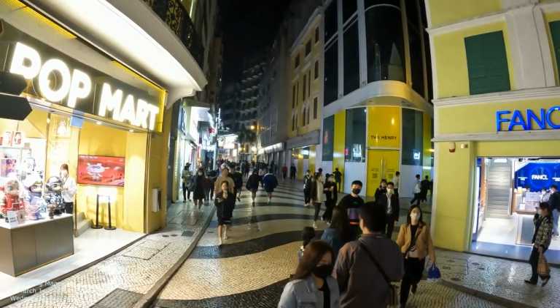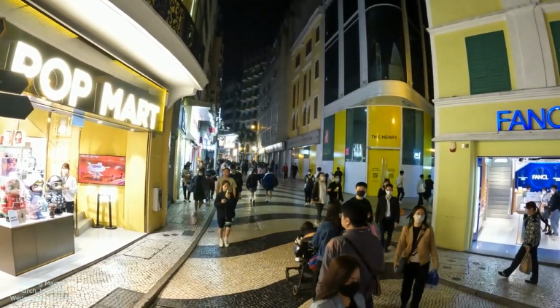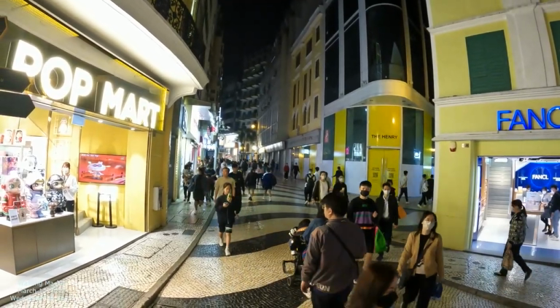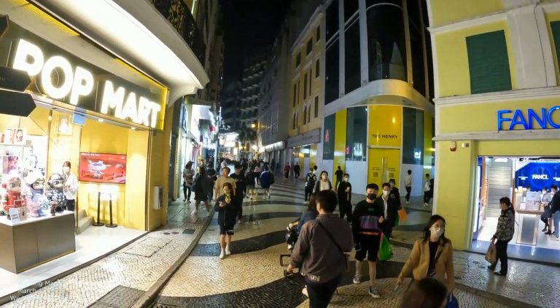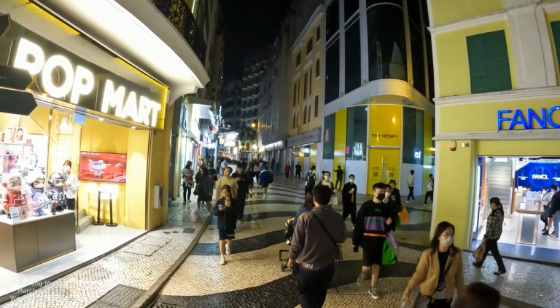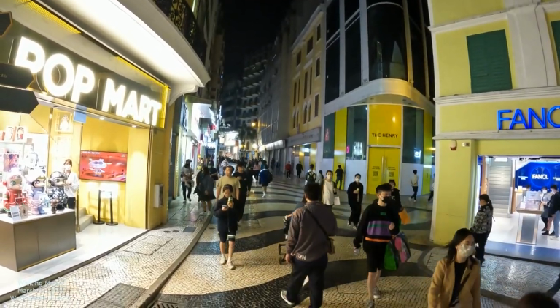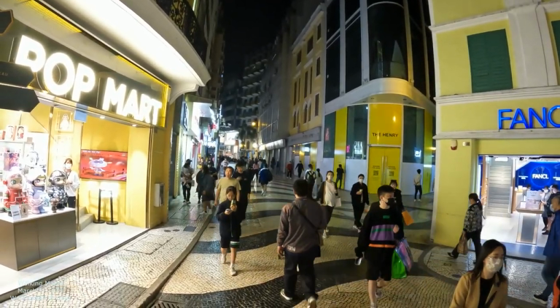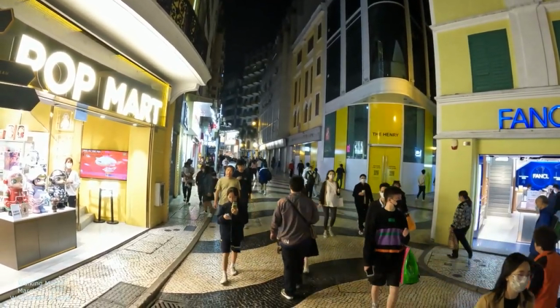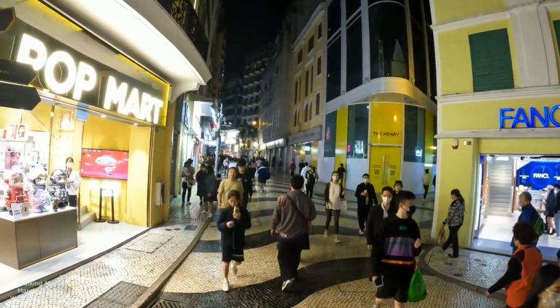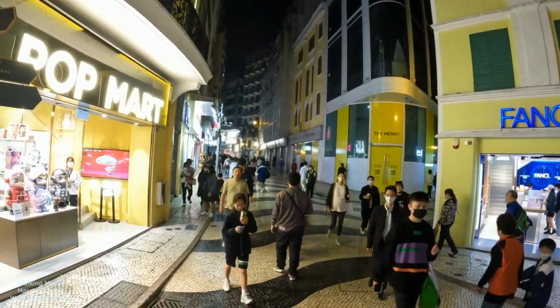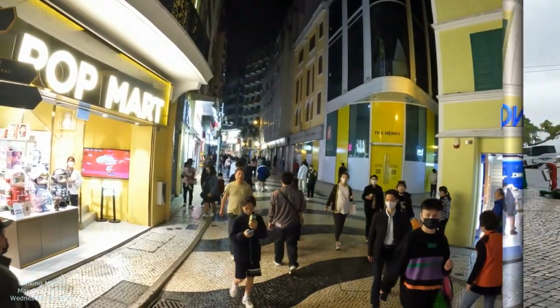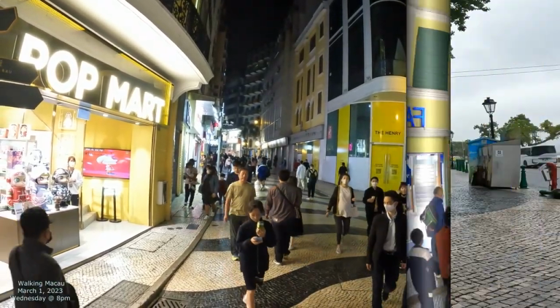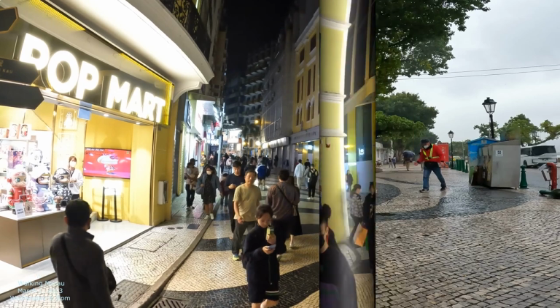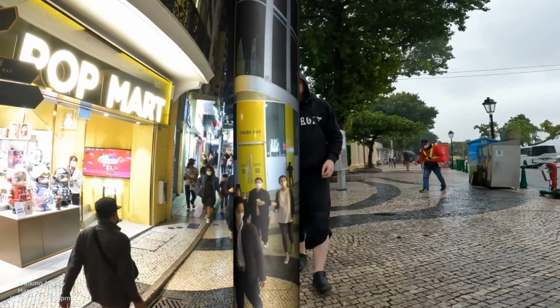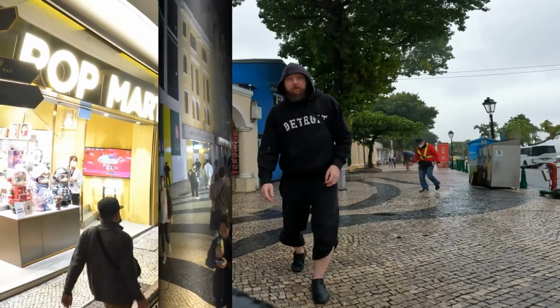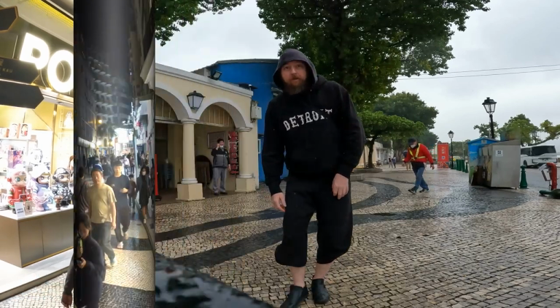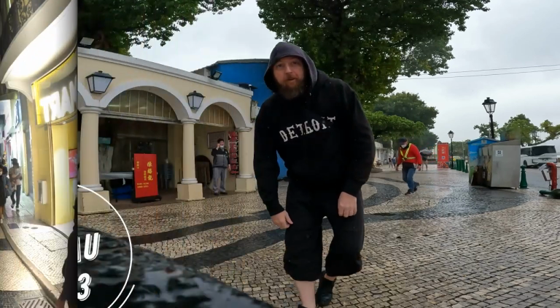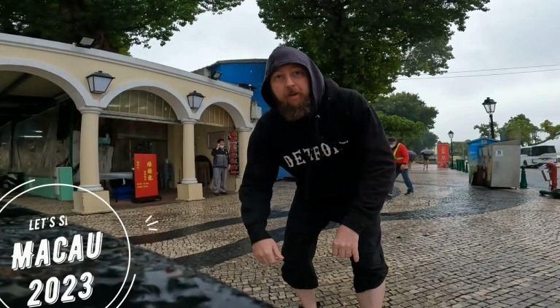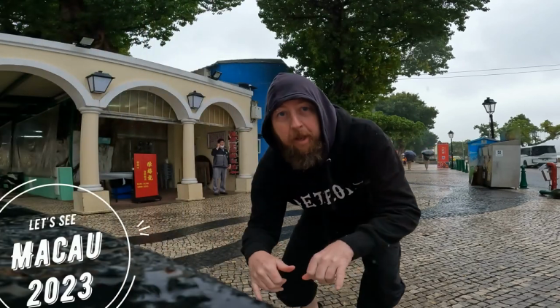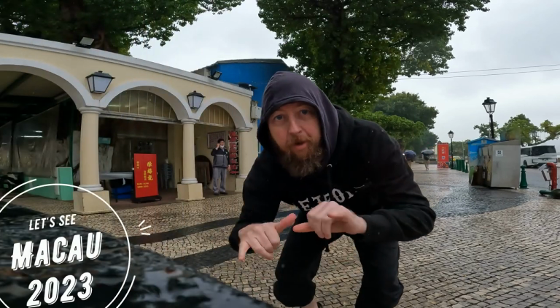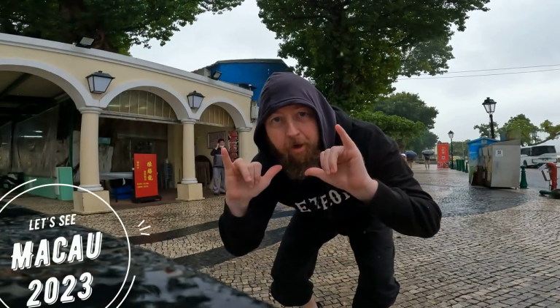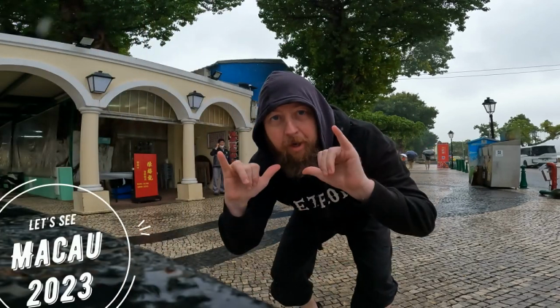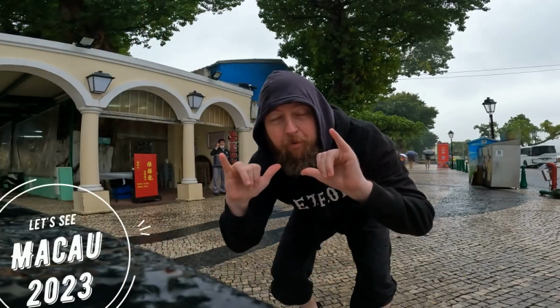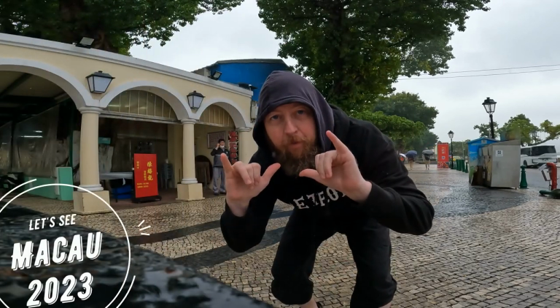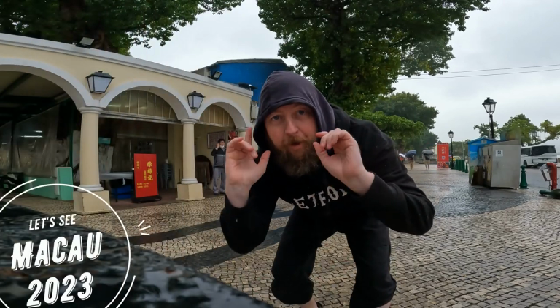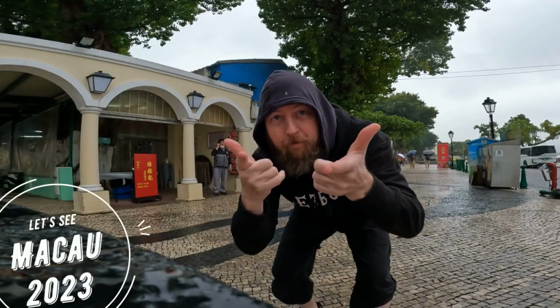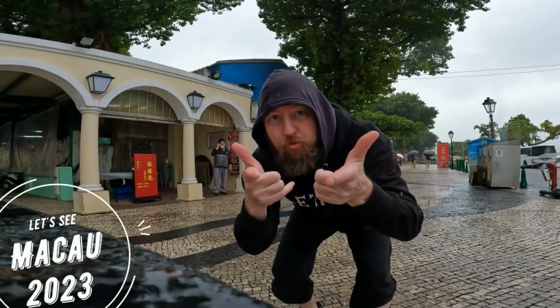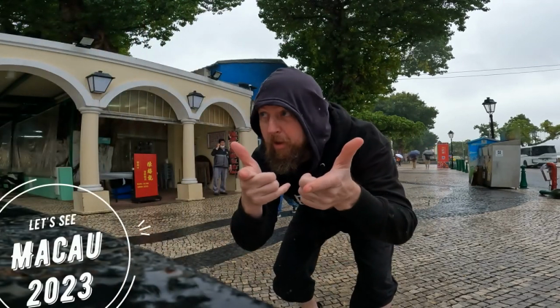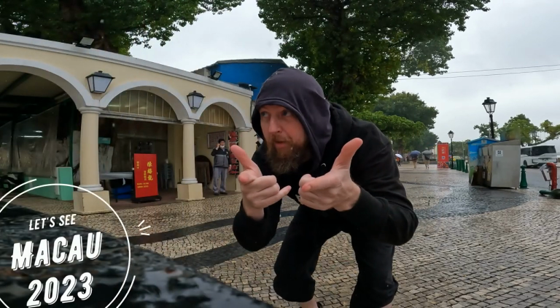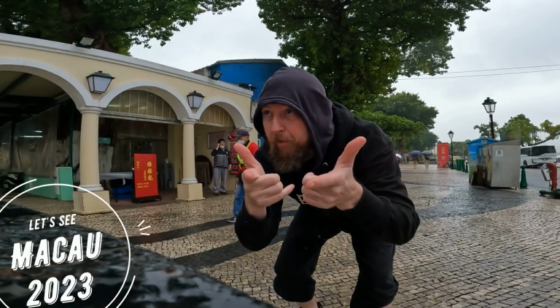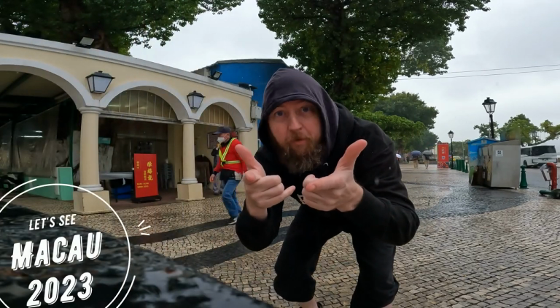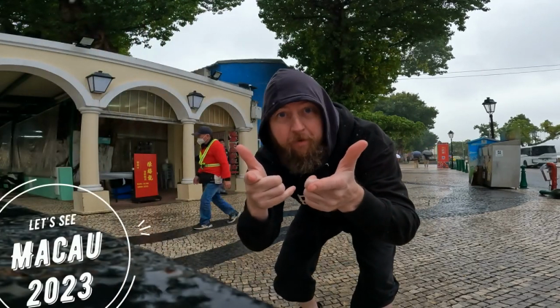Hey, check it out — Macau 2023. Check out some more streets.